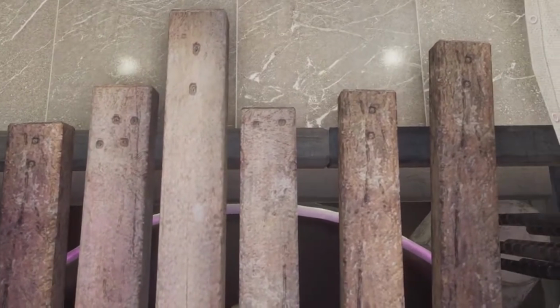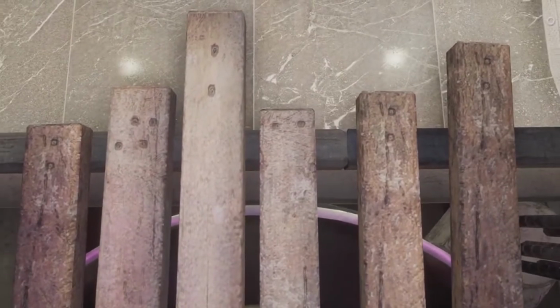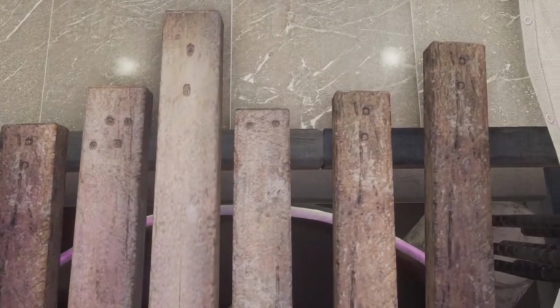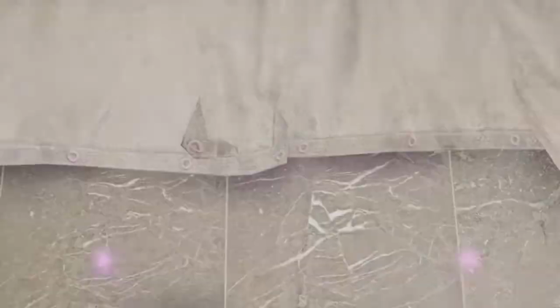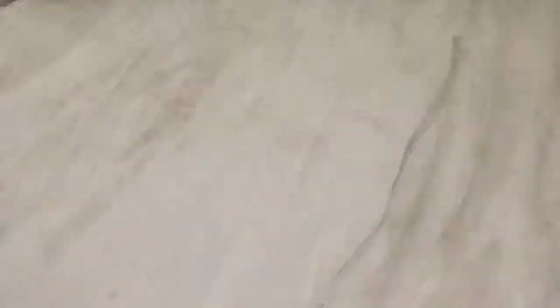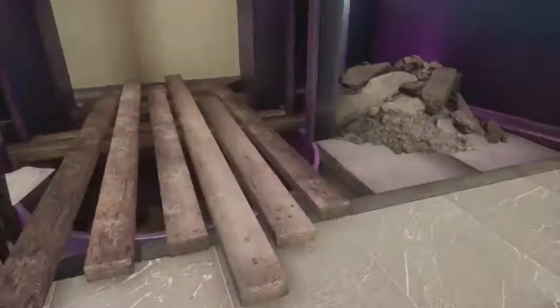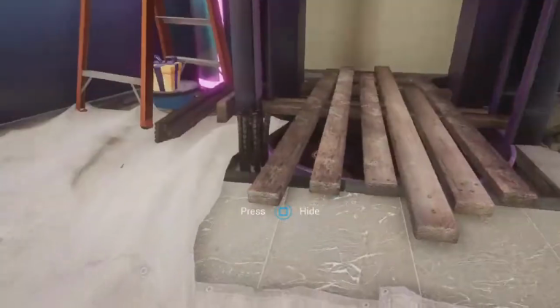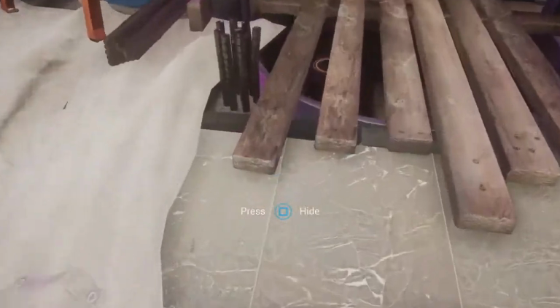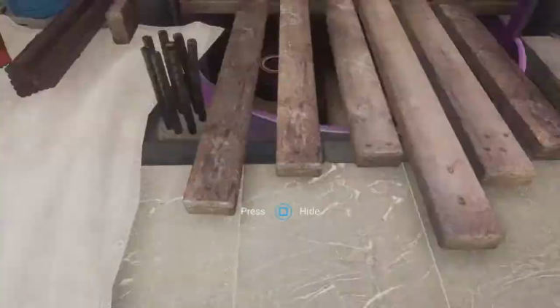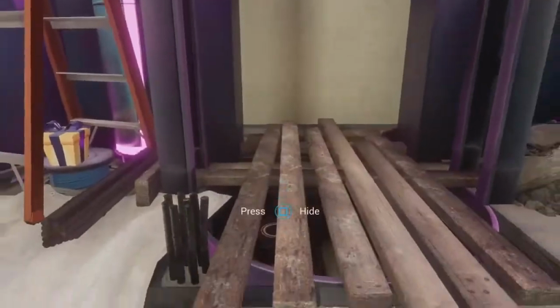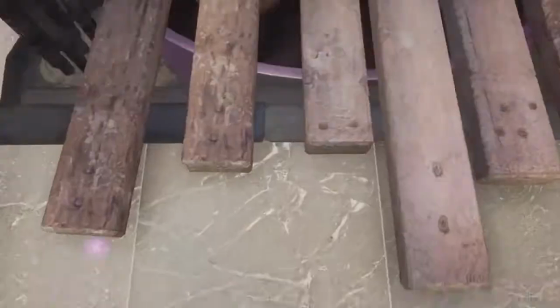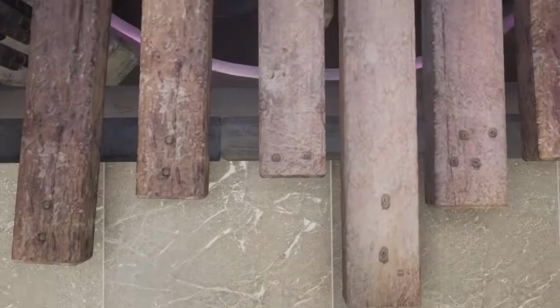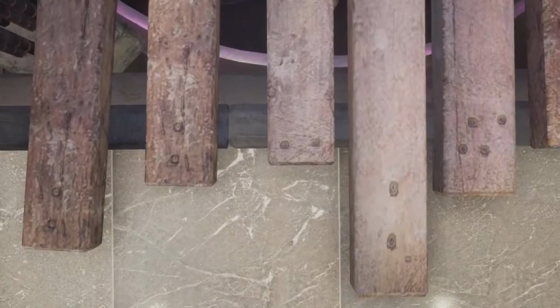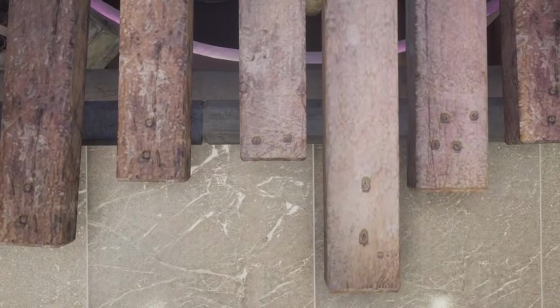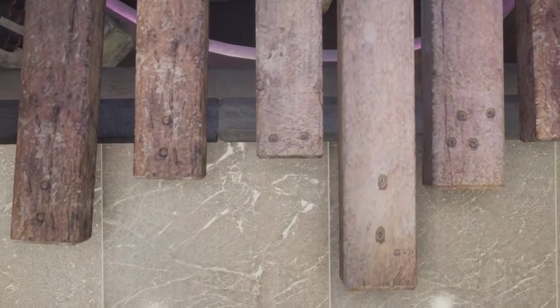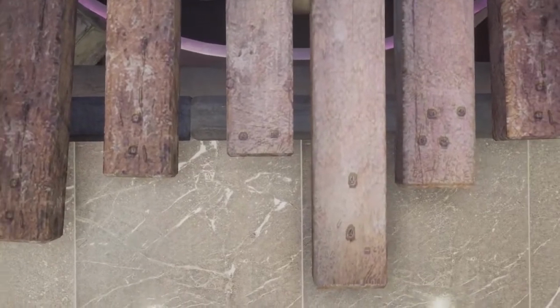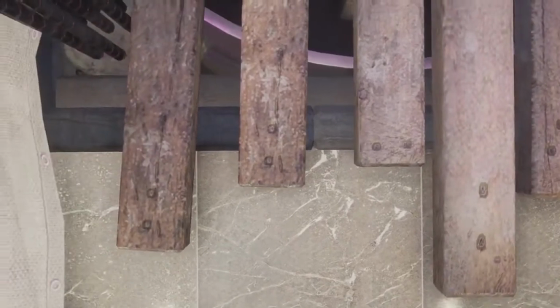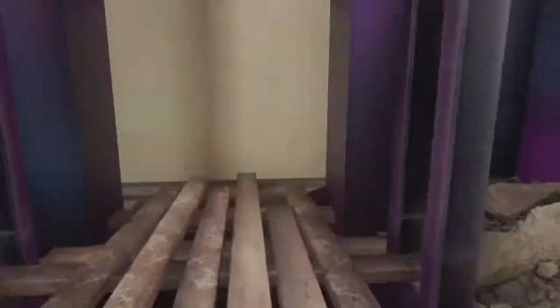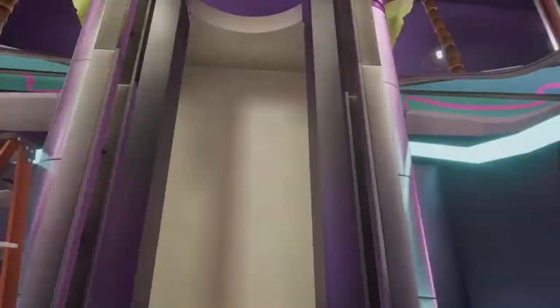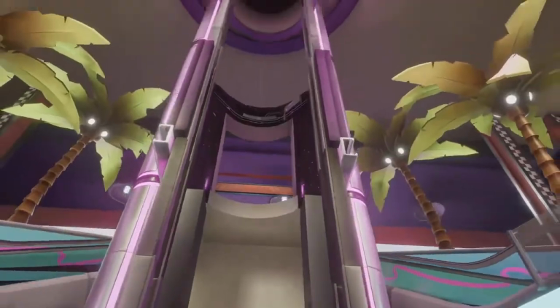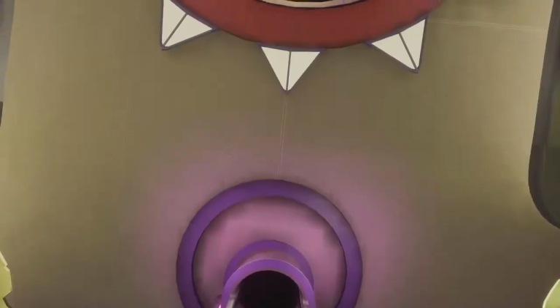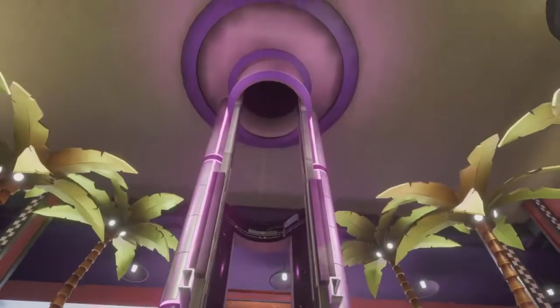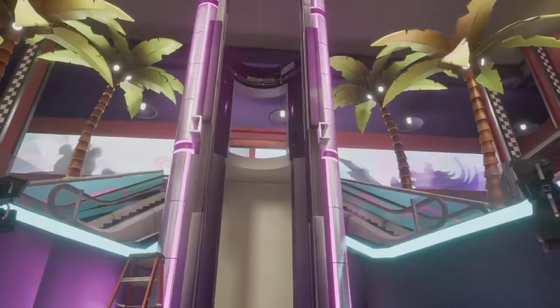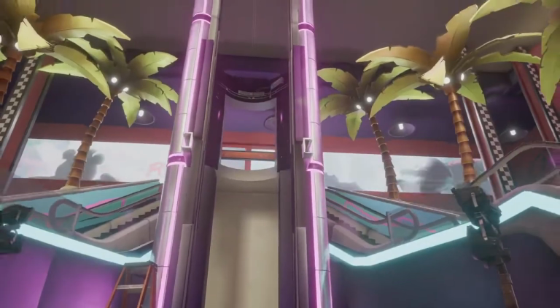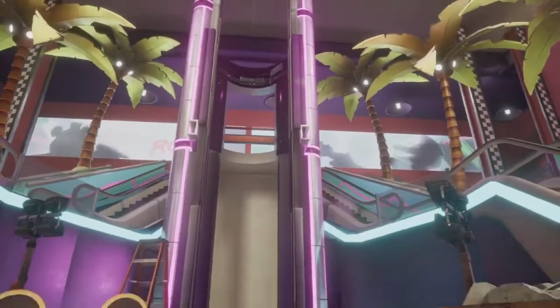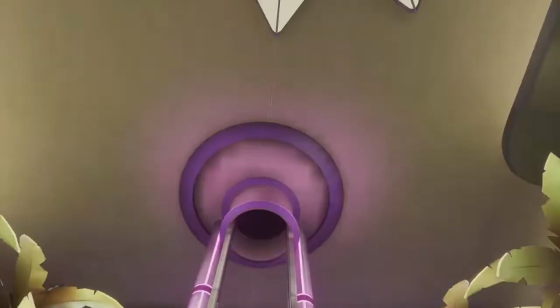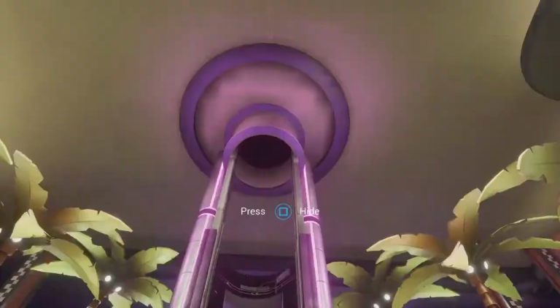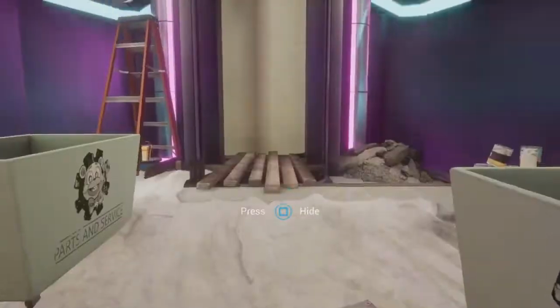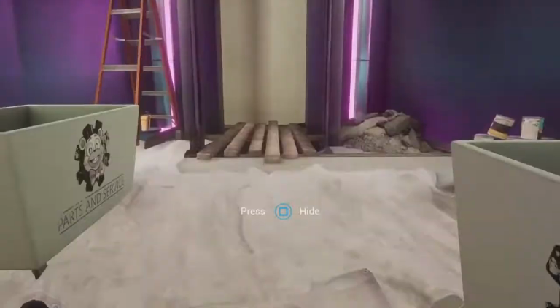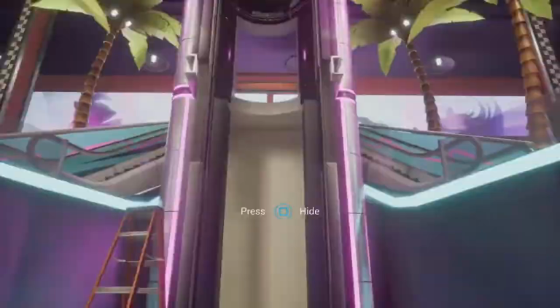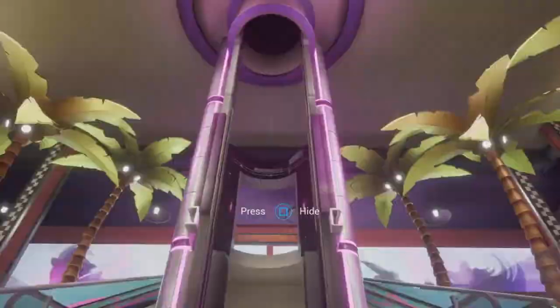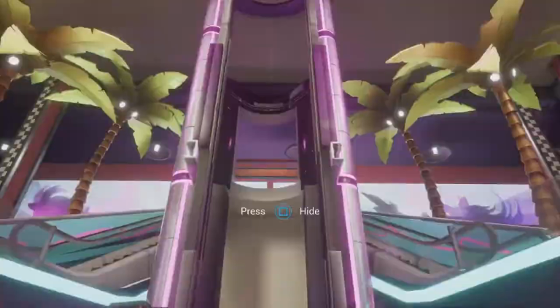Now obviously this elevator is not supposed to do this. What I'm expecting this to be is a DLC elevator where this is going to bring us to a whole different floor that we haven't seen before. And that's why we can't access it at the moment, because if you go up the stairs behind the banister, you'll actually see there's nothing there.